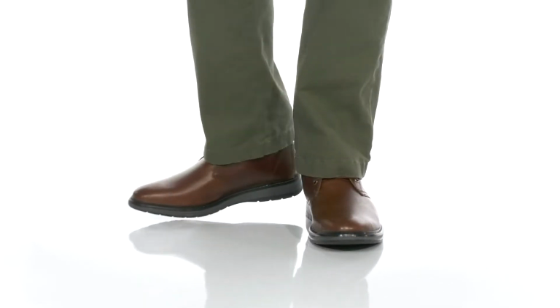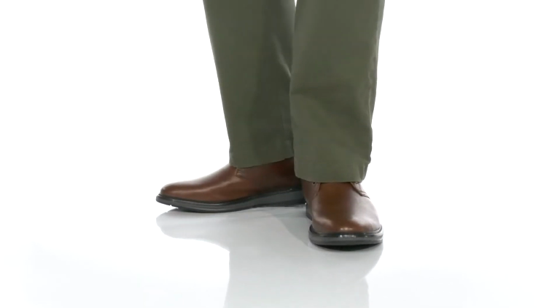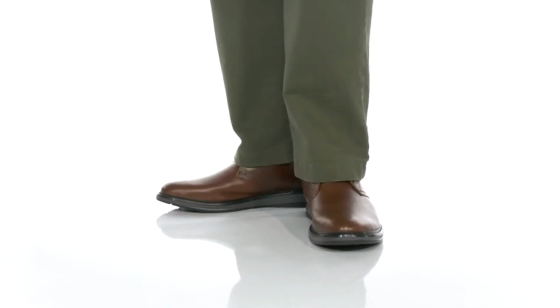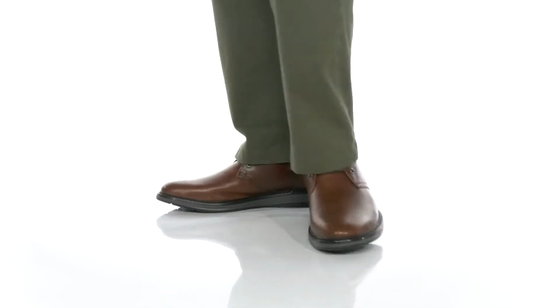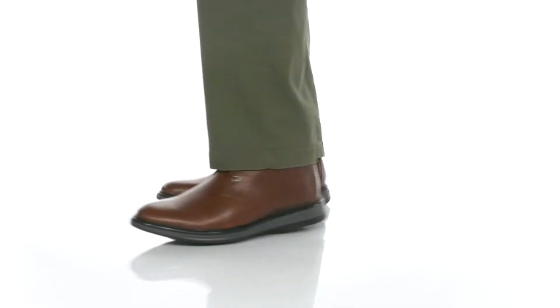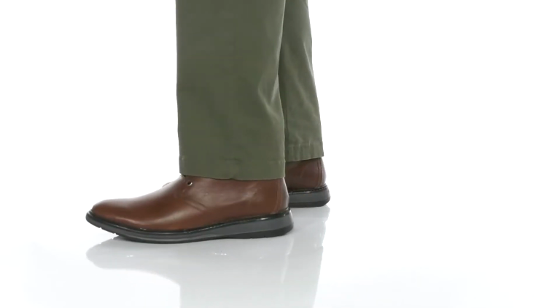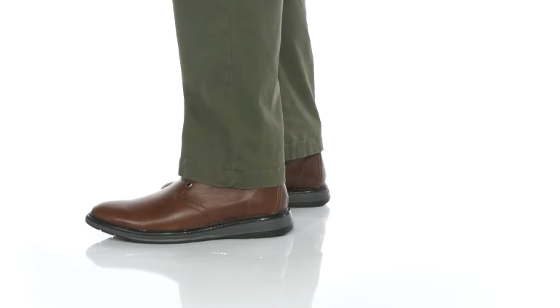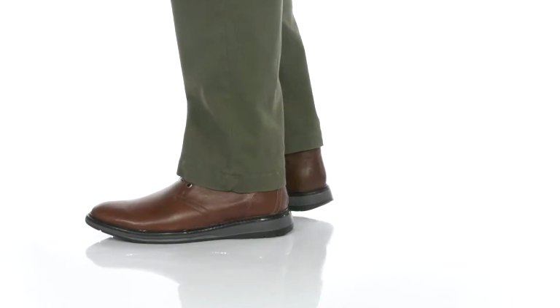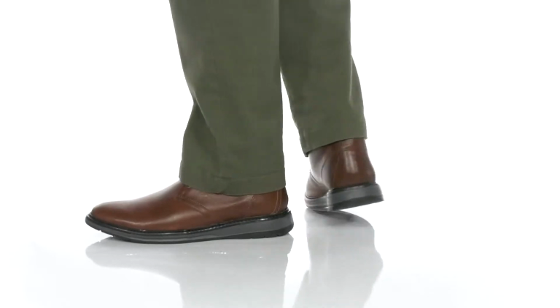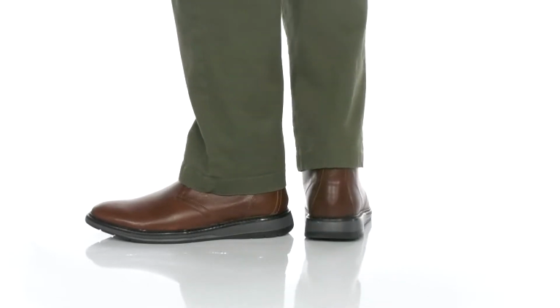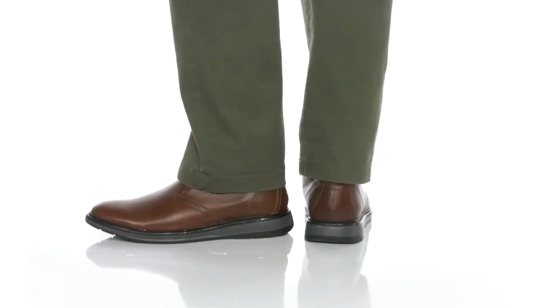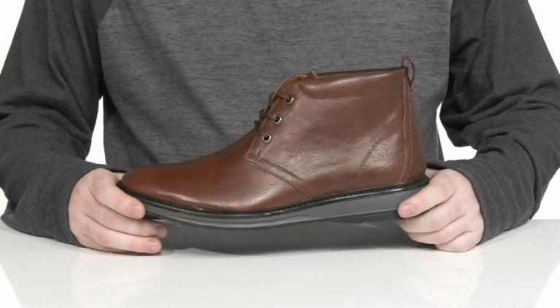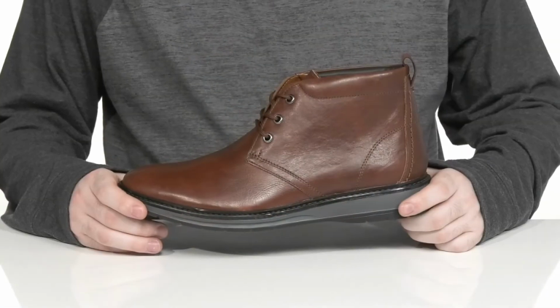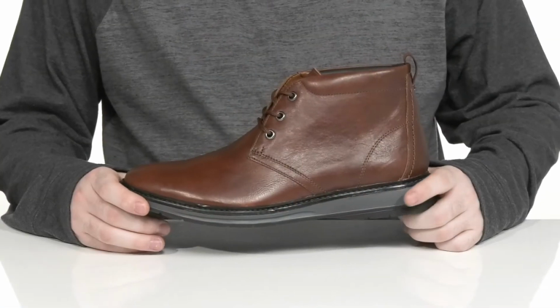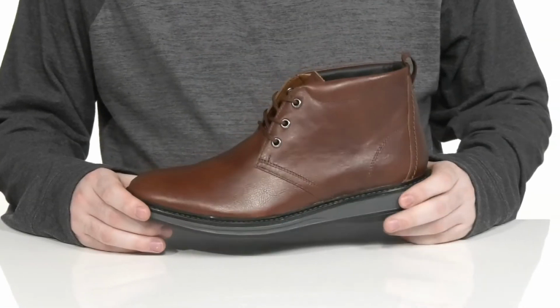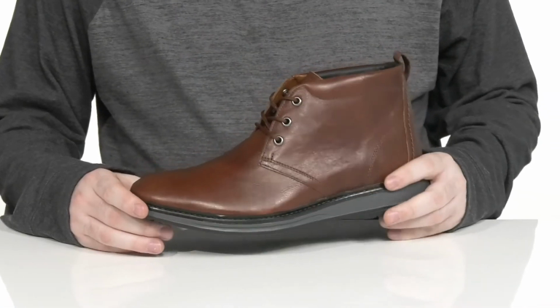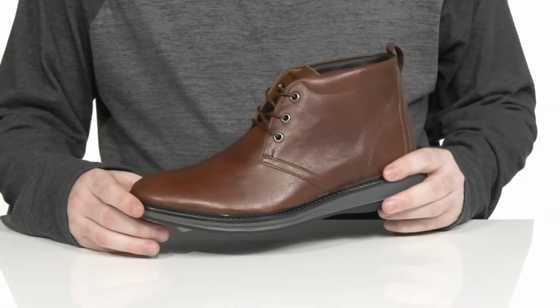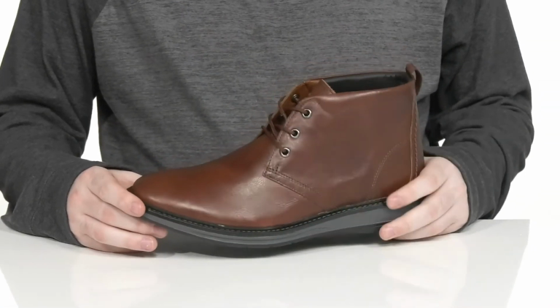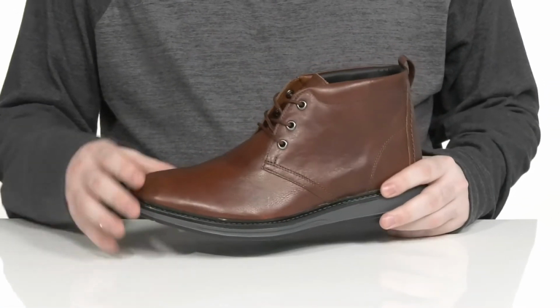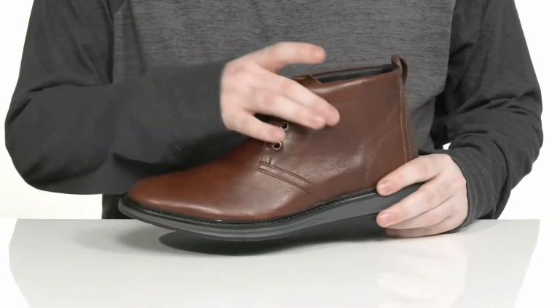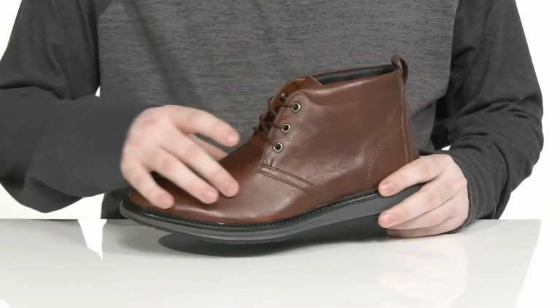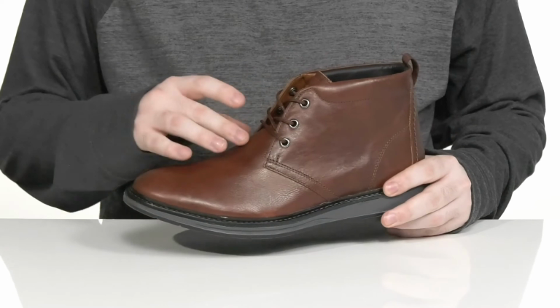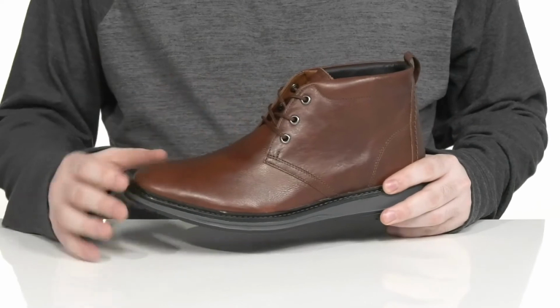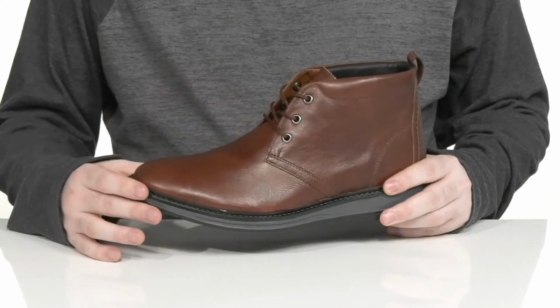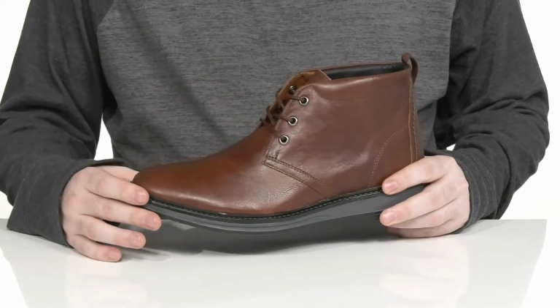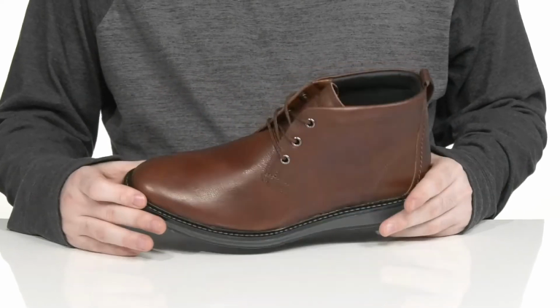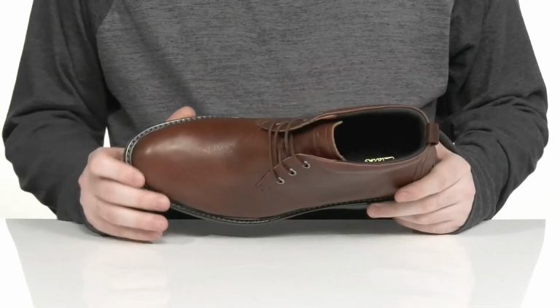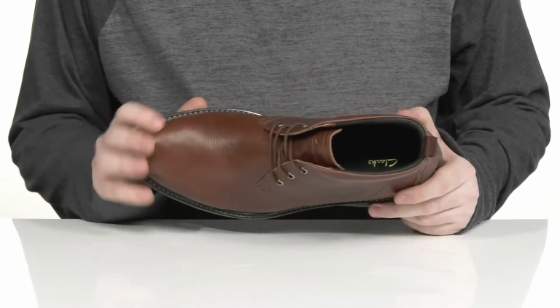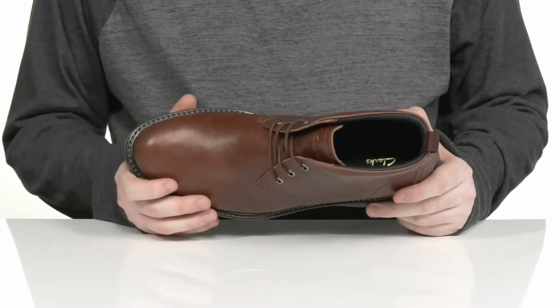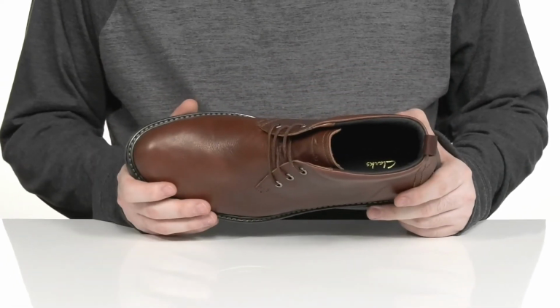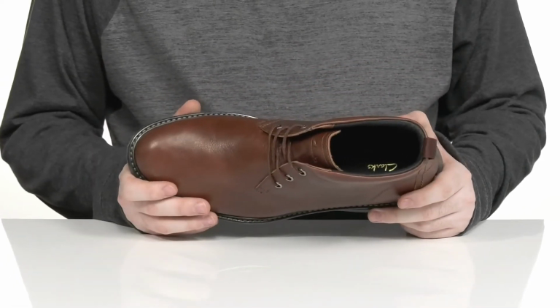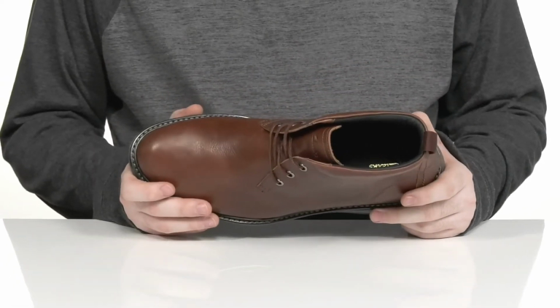This simple desert shoe from Clarks is sure to boost your wardrobe. It has a formal leather upper with a textured oiled finish and a round toe across the front.